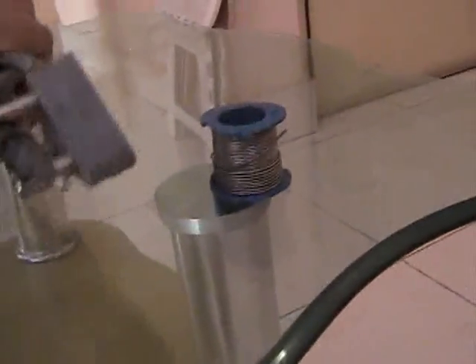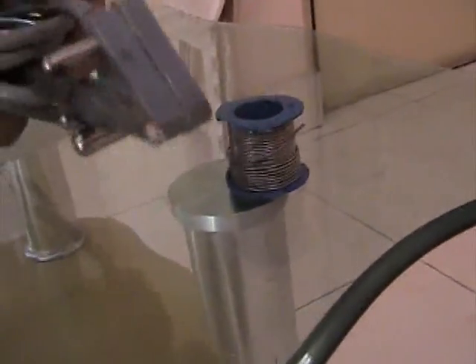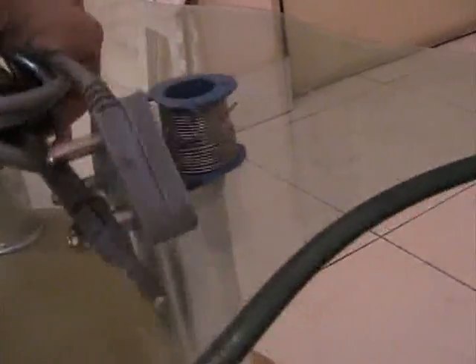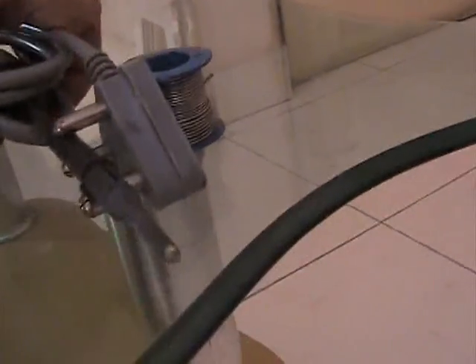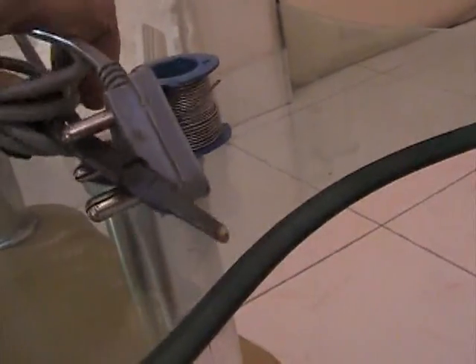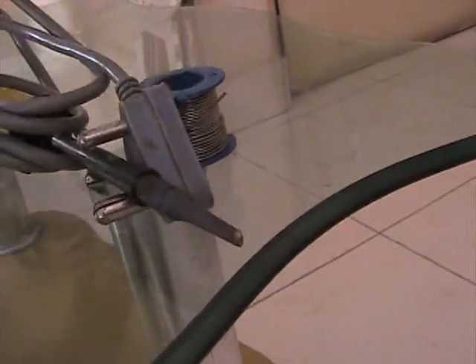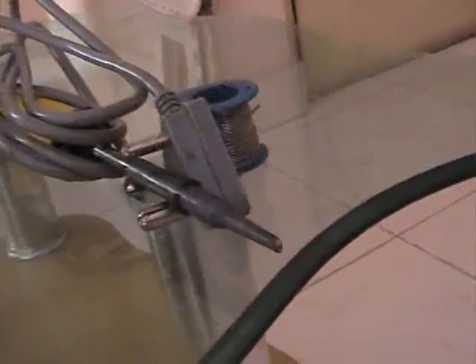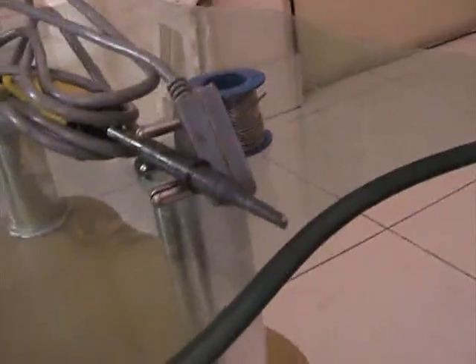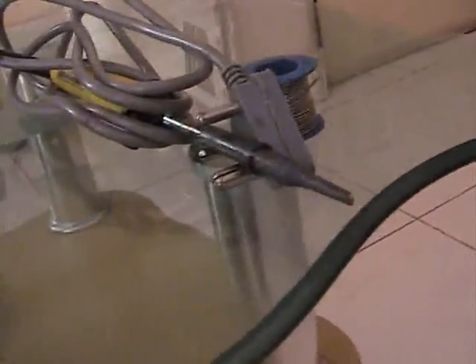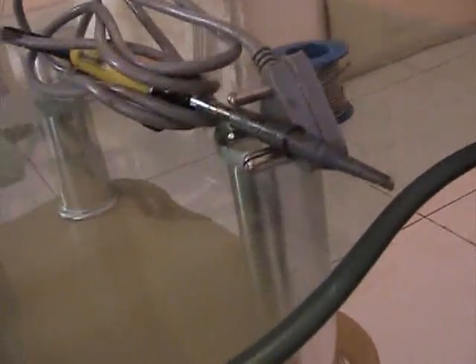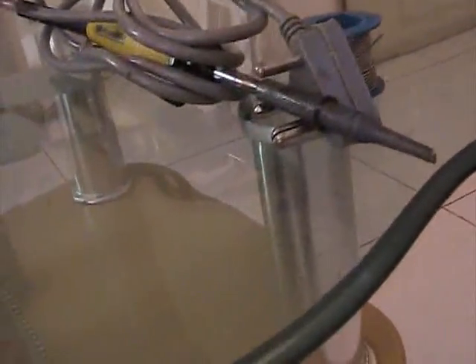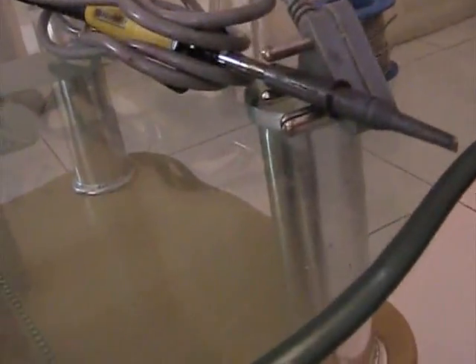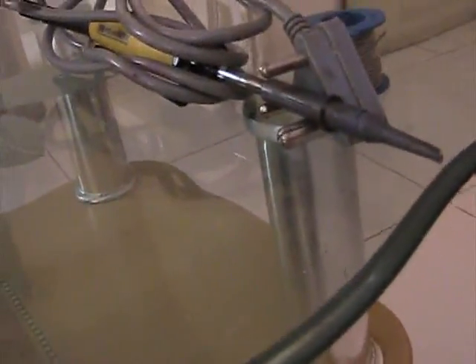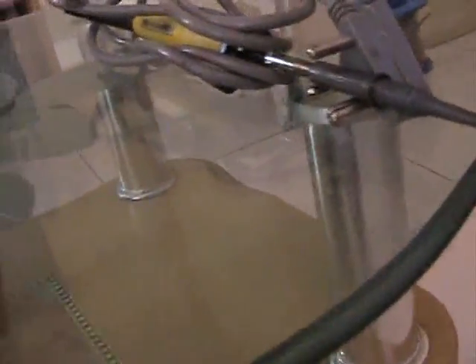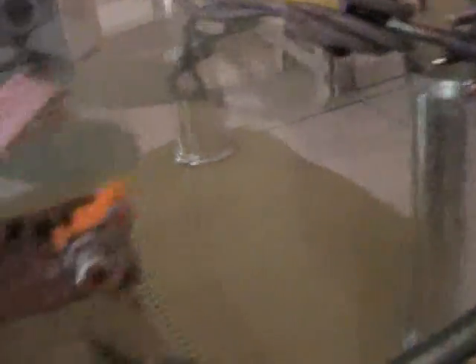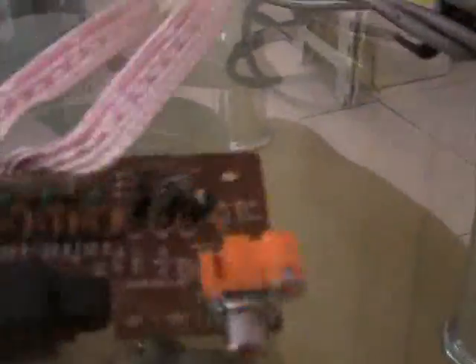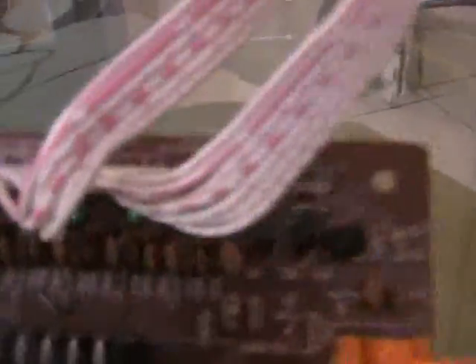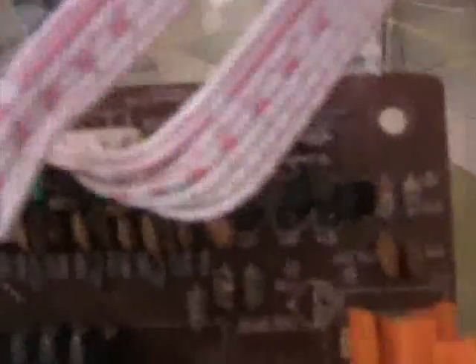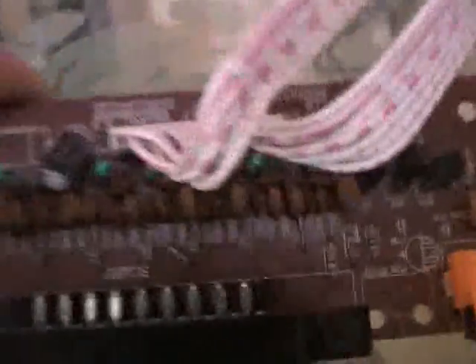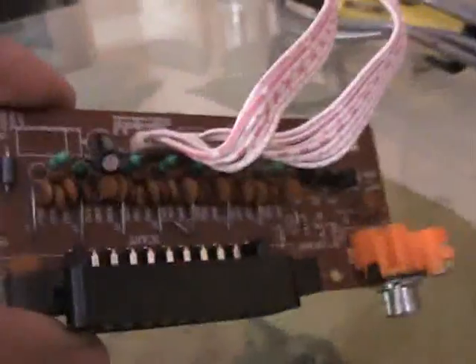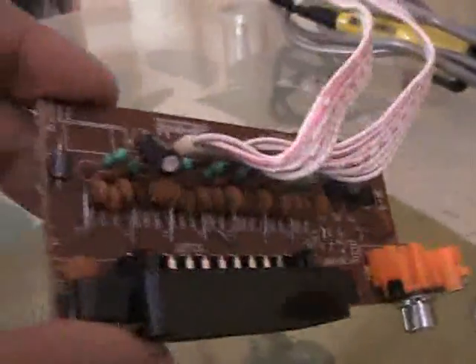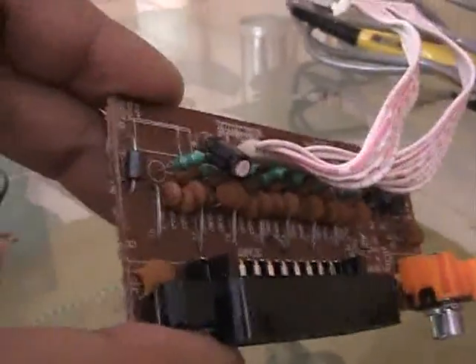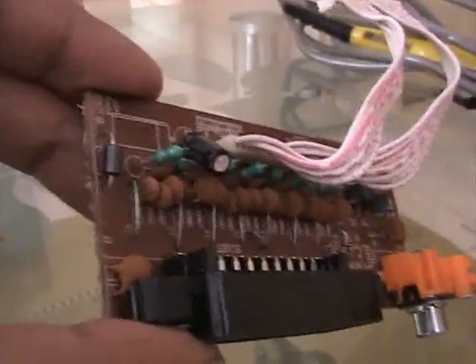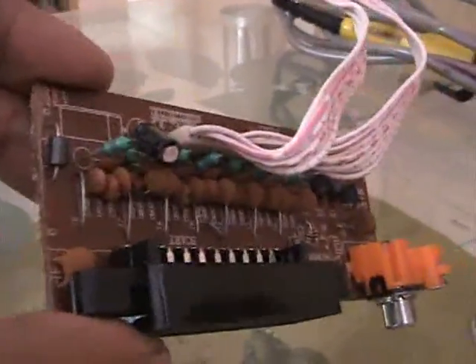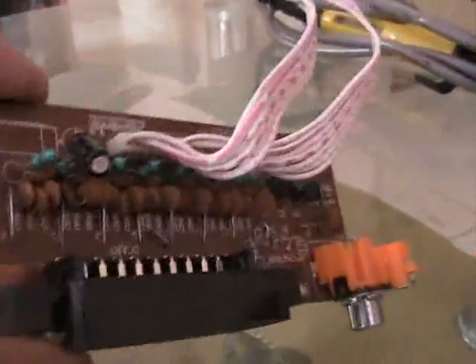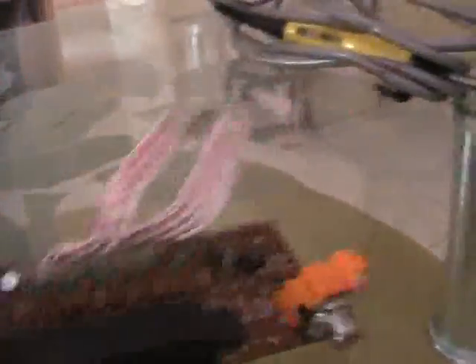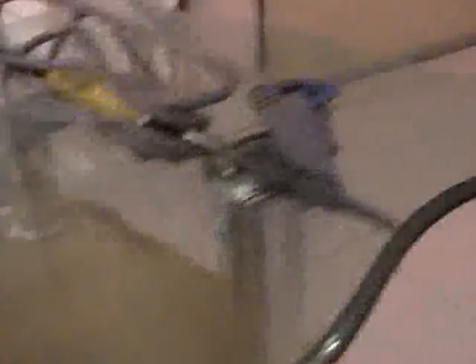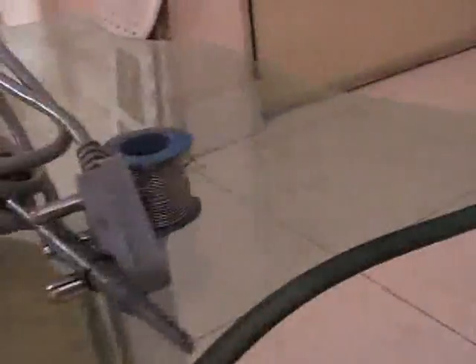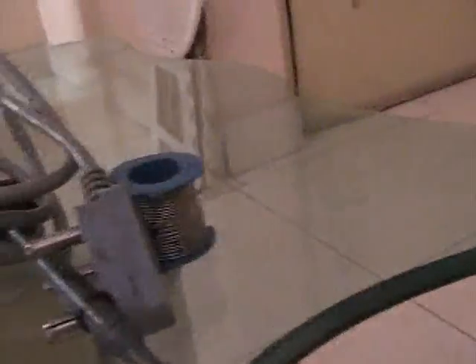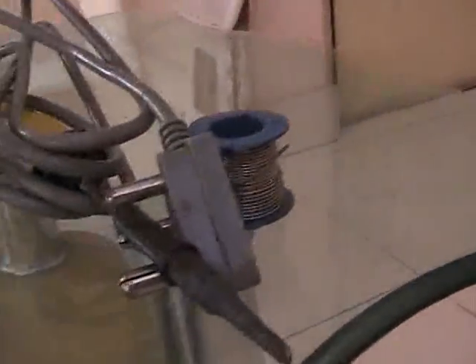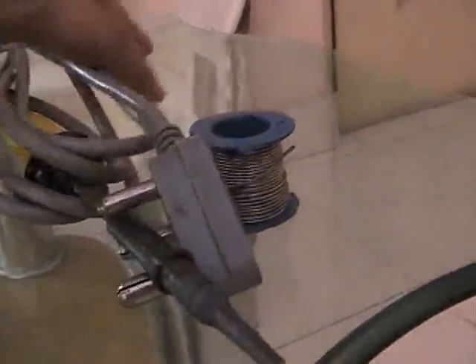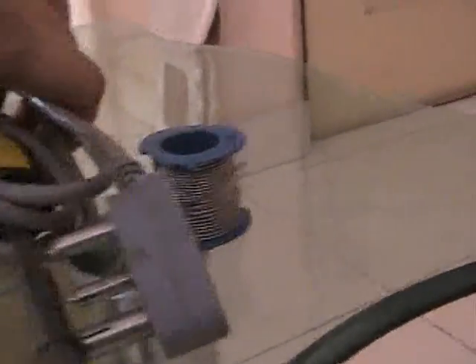We also need a capacitor with a capacity between 400 picofarad and 10 nanofarad, and a soldering iron.